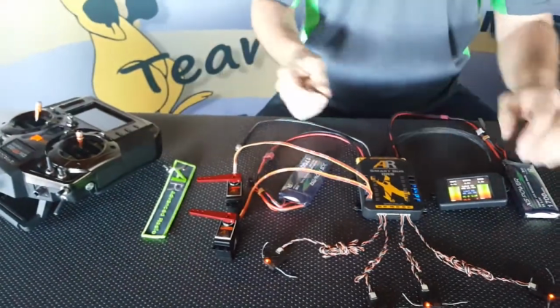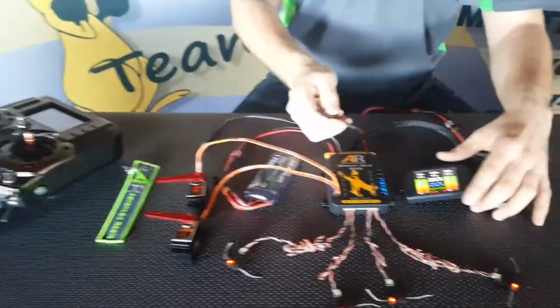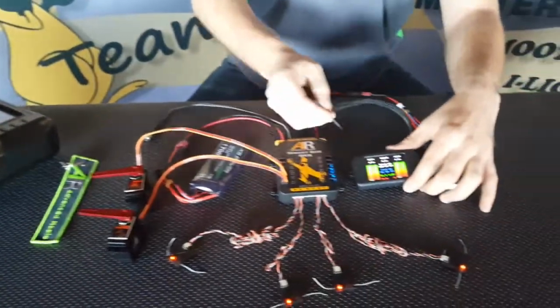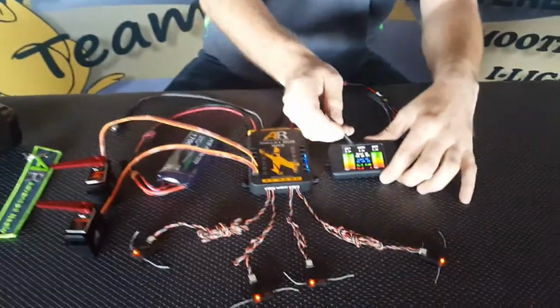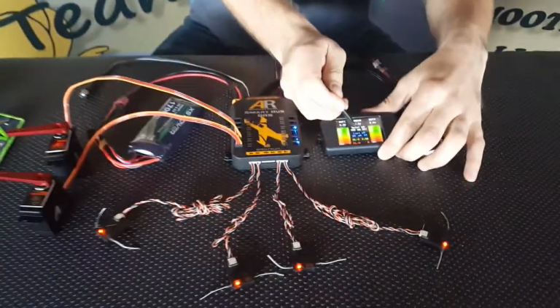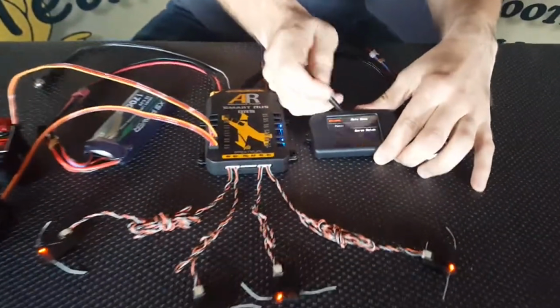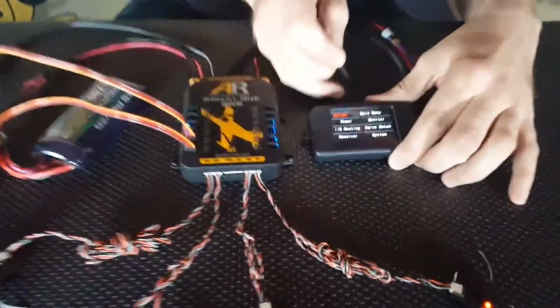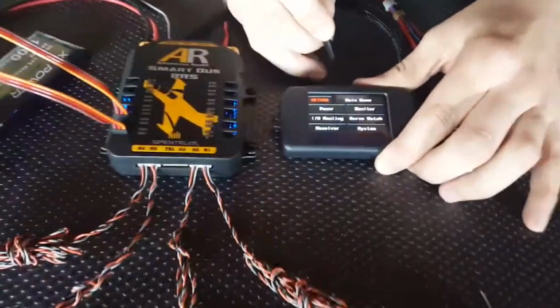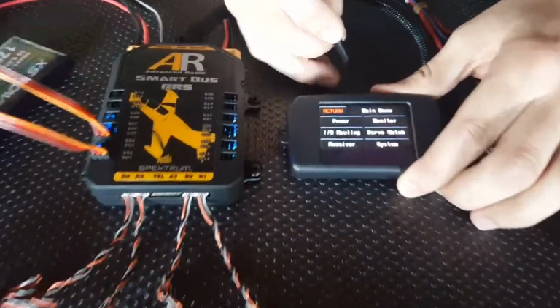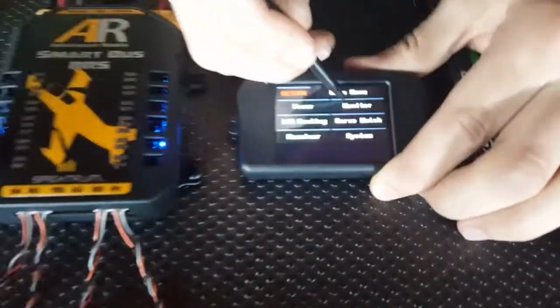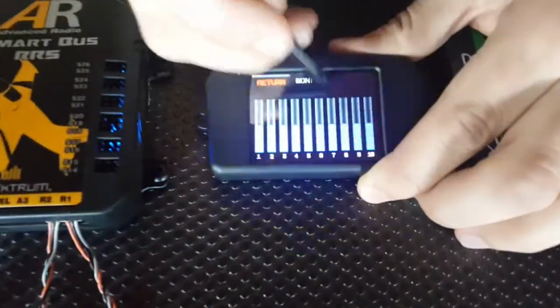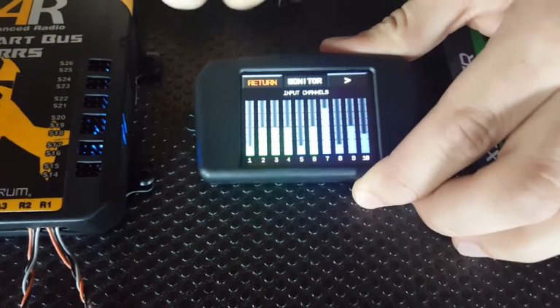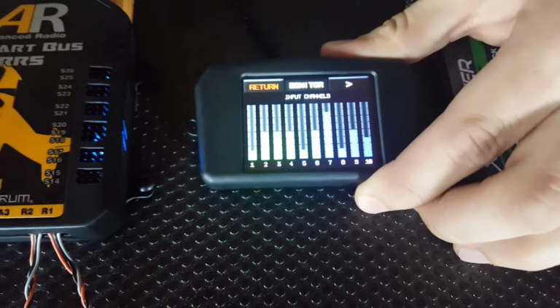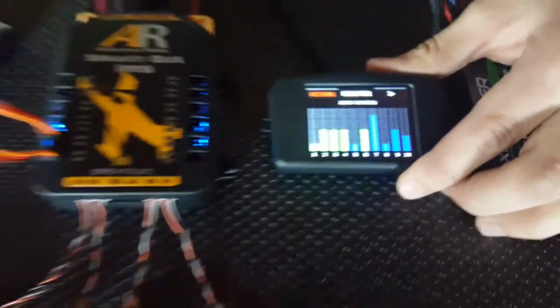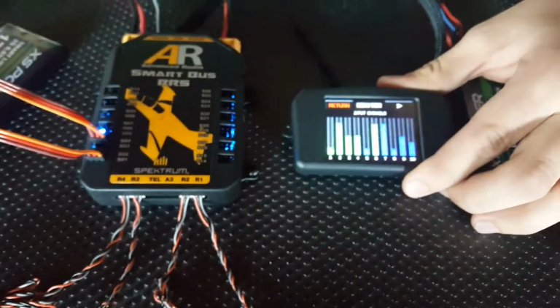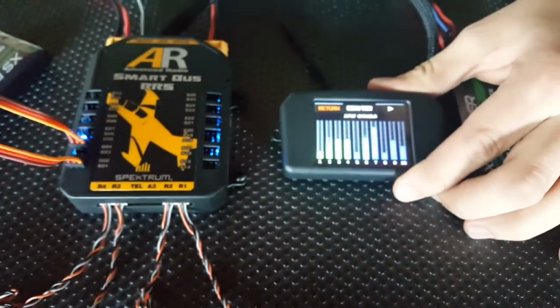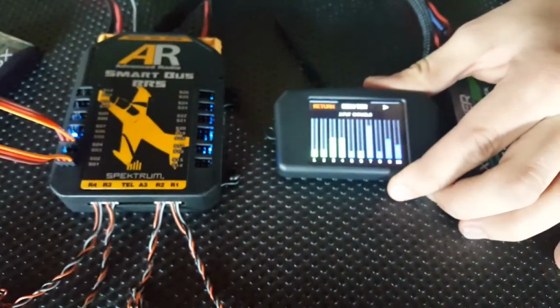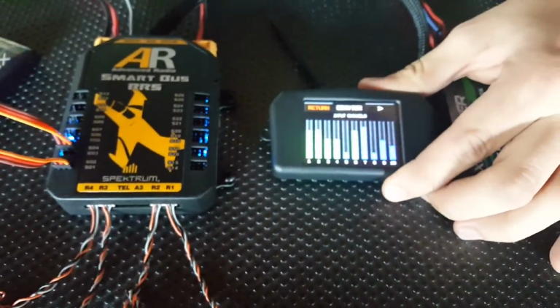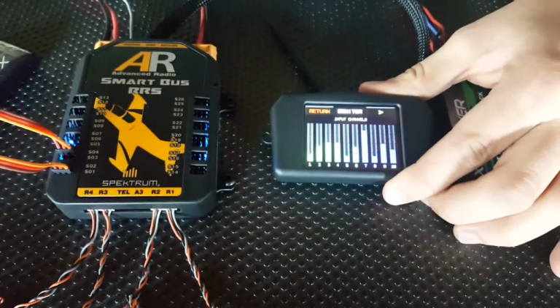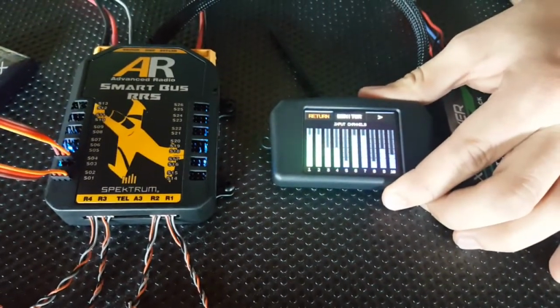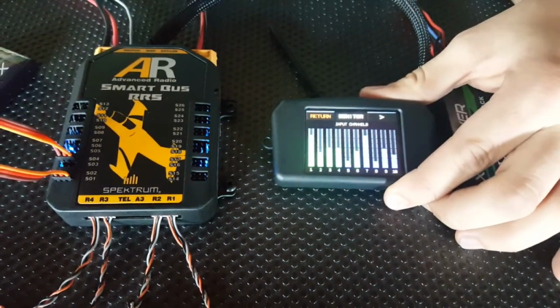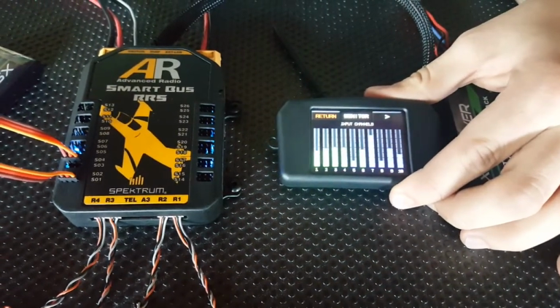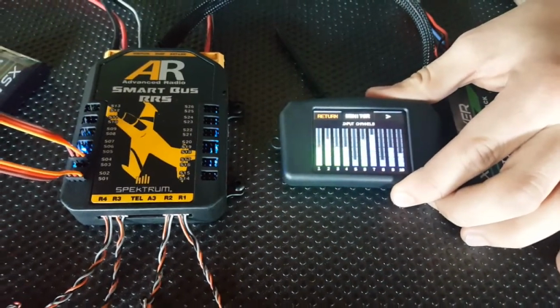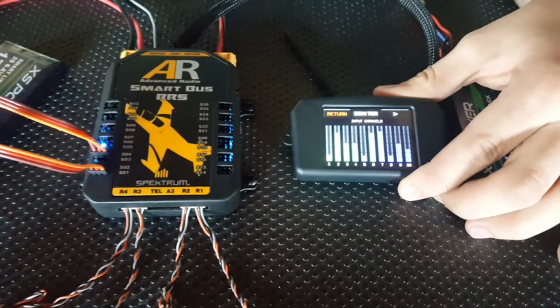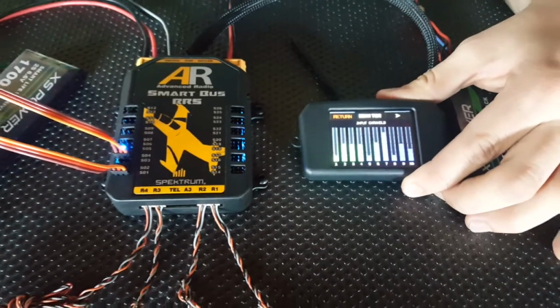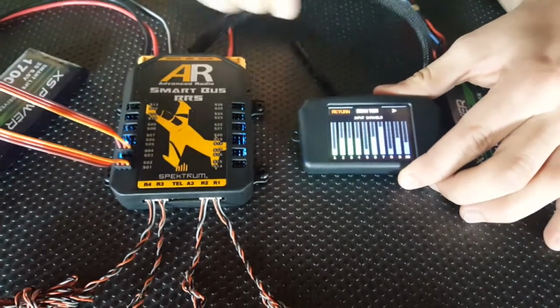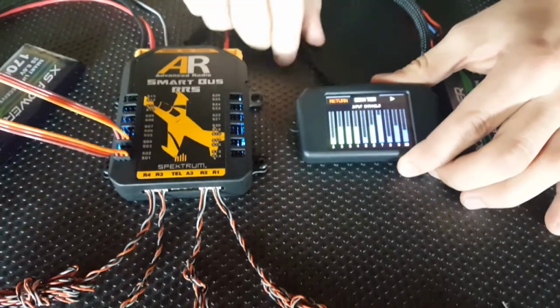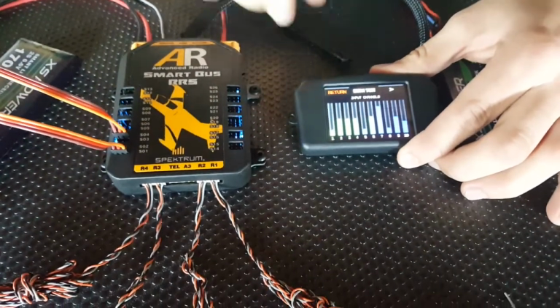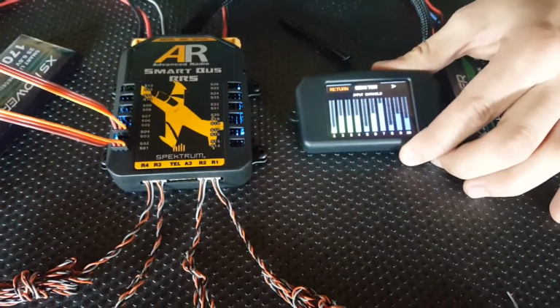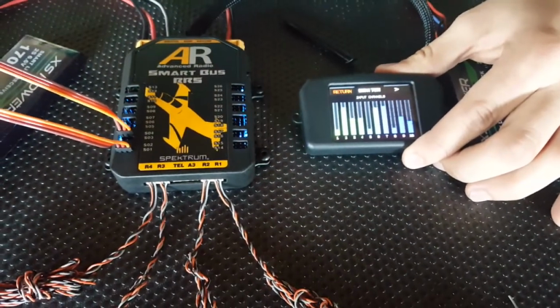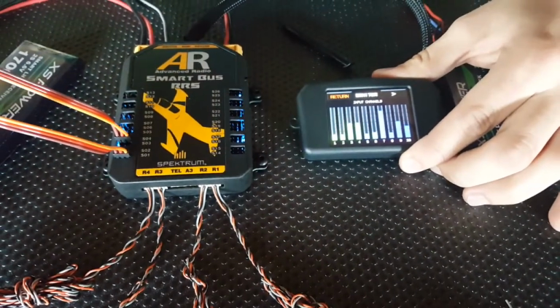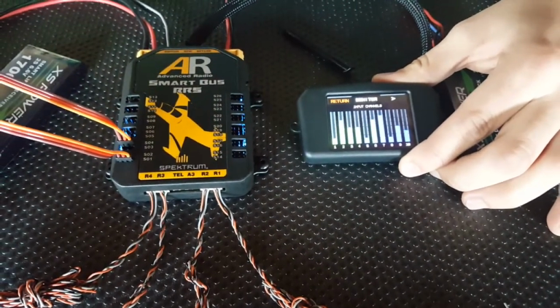We'll go into the main menu by pressing the white screen, go into the monitor page and just make sure that we're getting good frames from our transmitter. Everything looks good there. We've got aileron on channel 2 and channel 6.